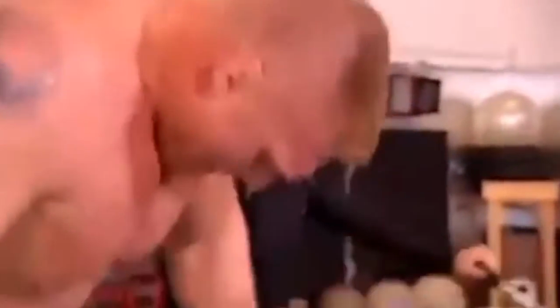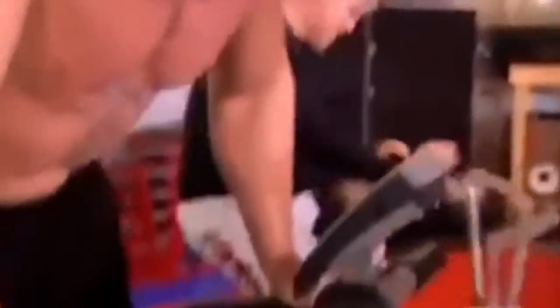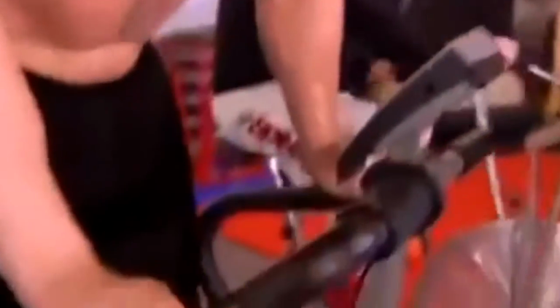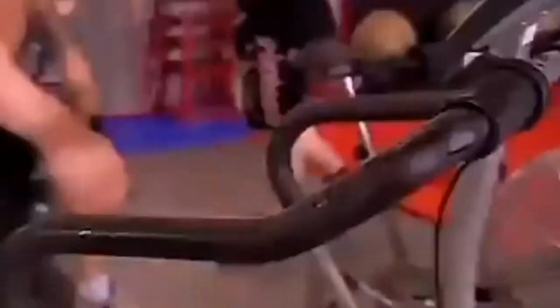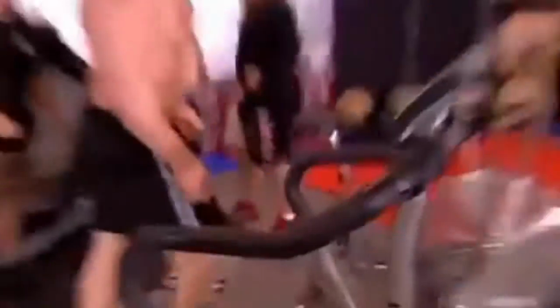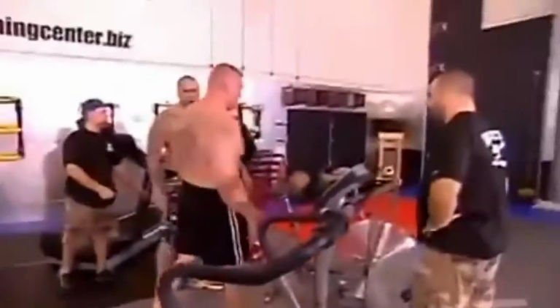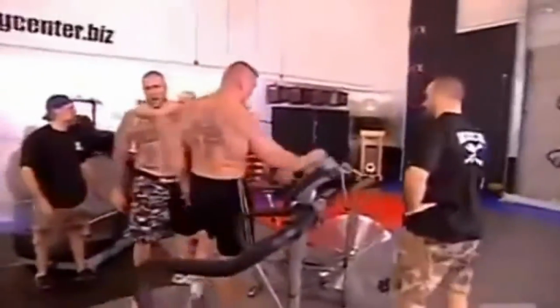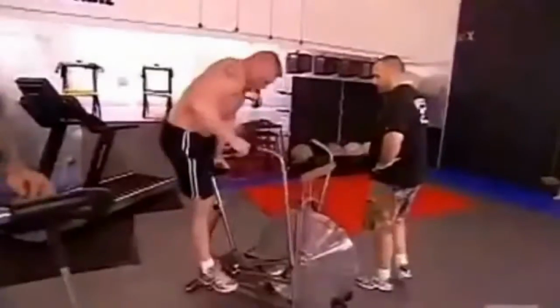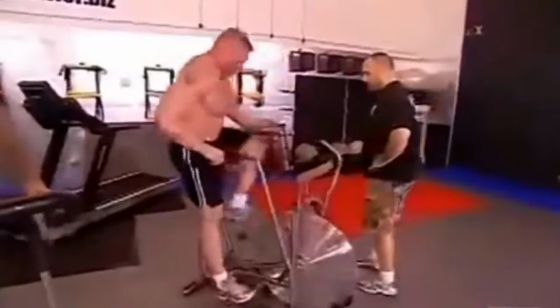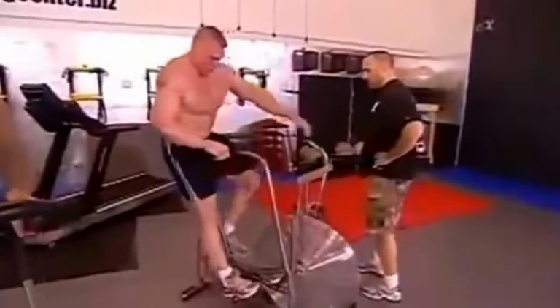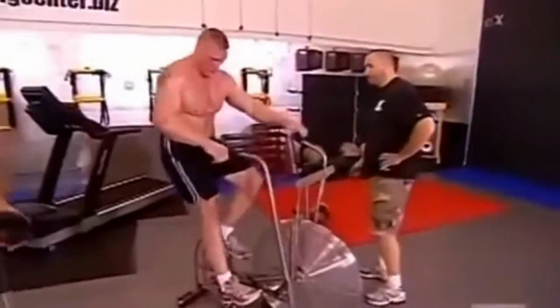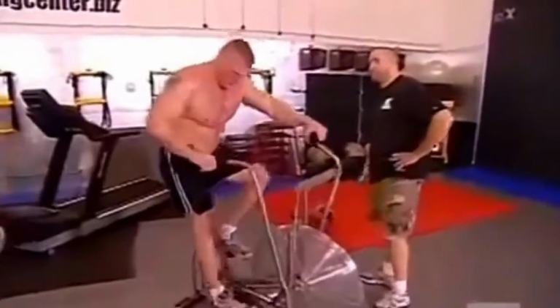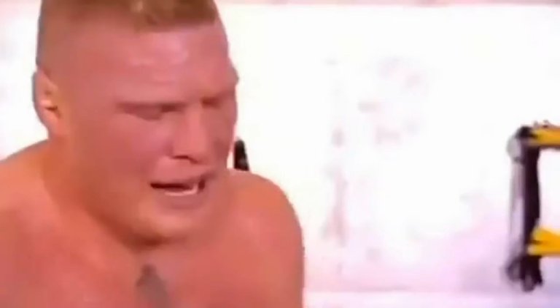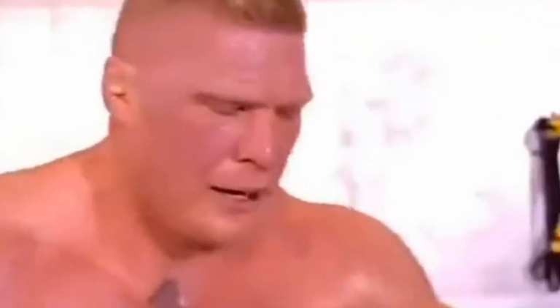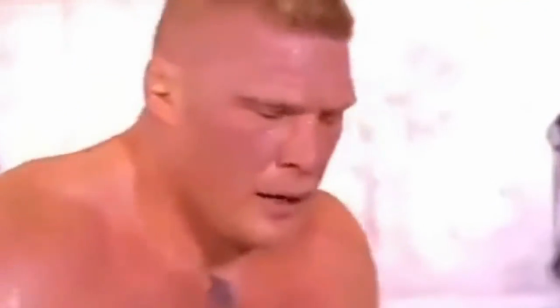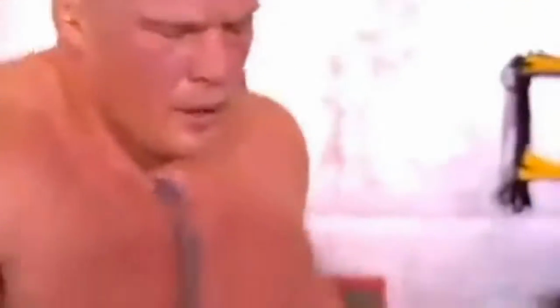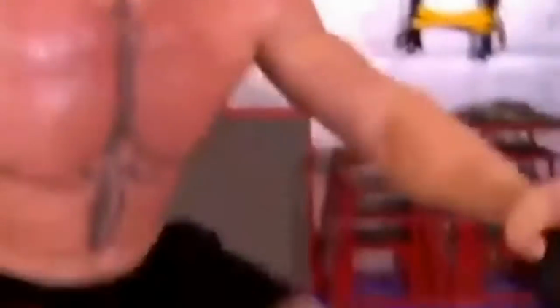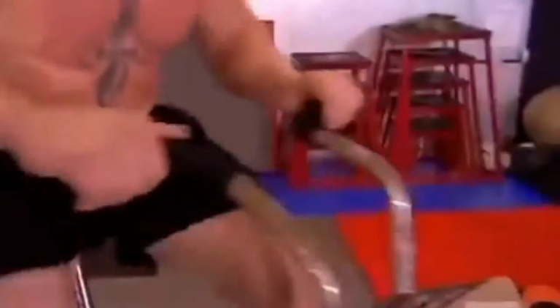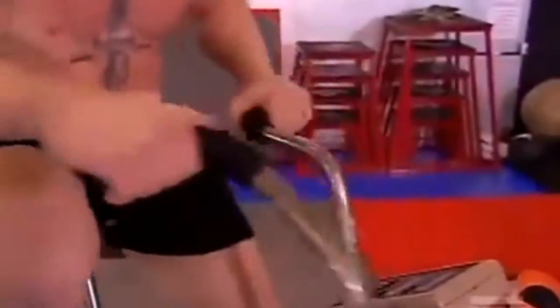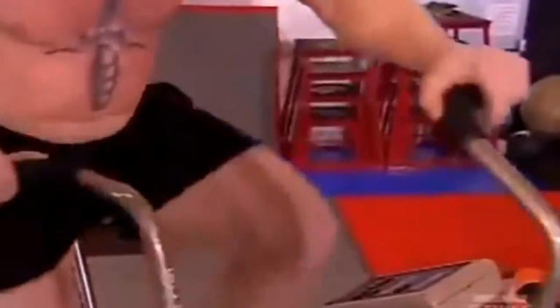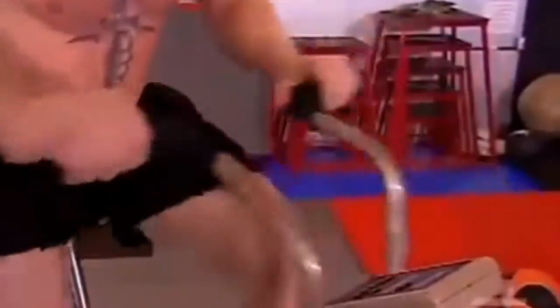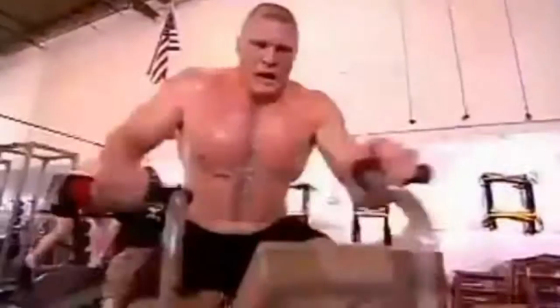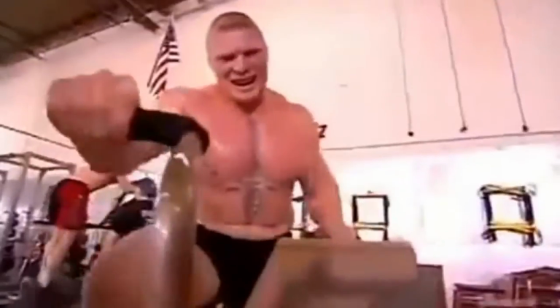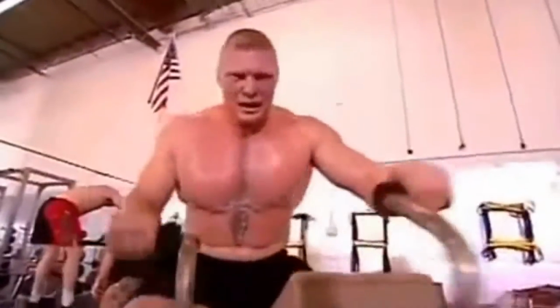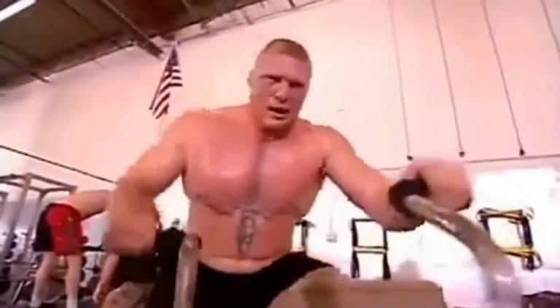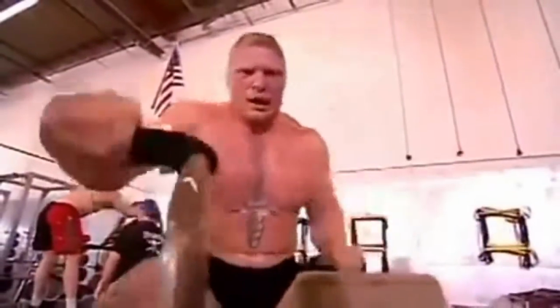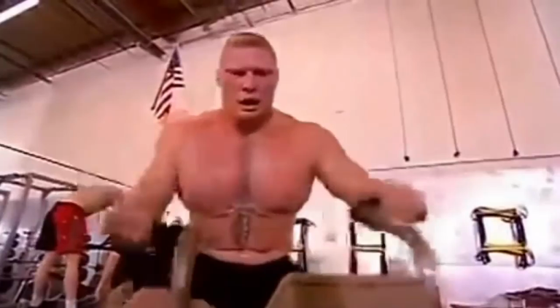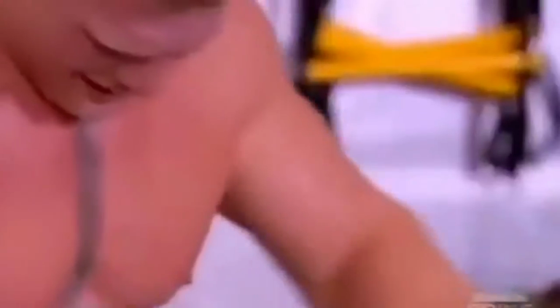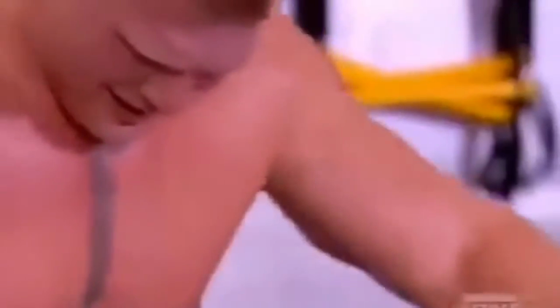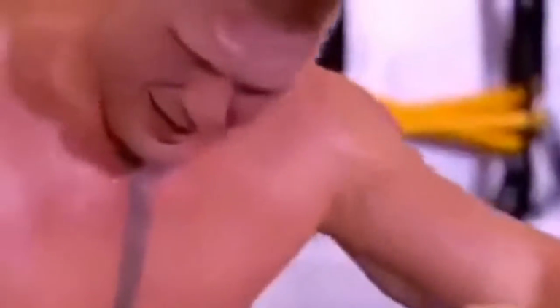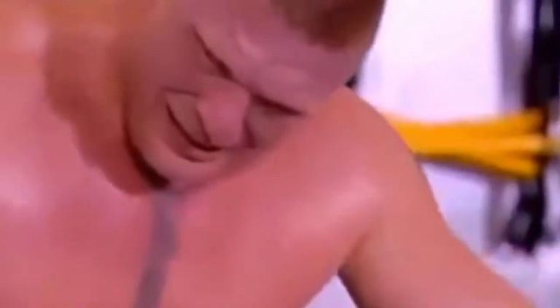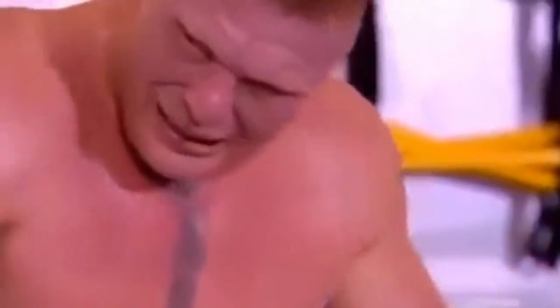Last station in the third round is another airdyne bike. After doing the four stations before that, I still try to get him to keep the RPMs above 70.